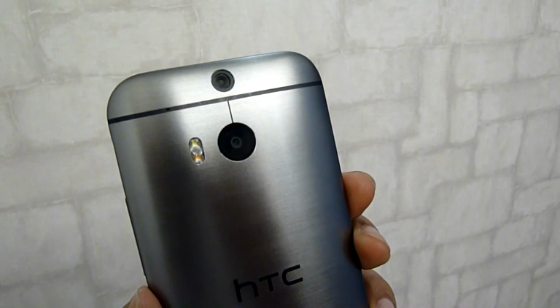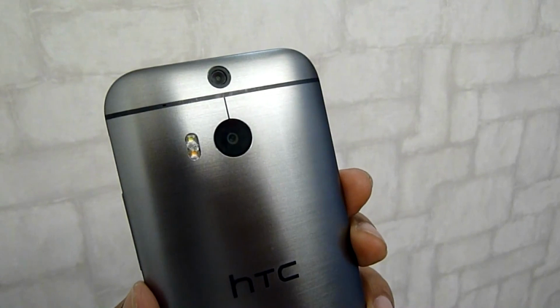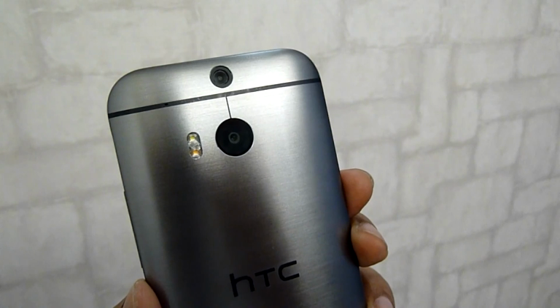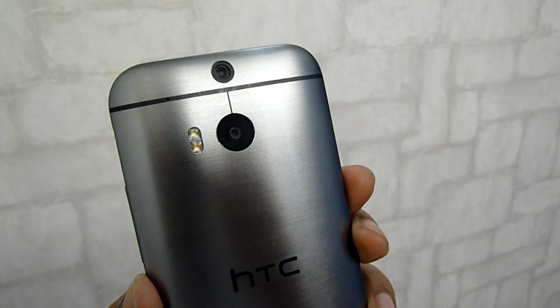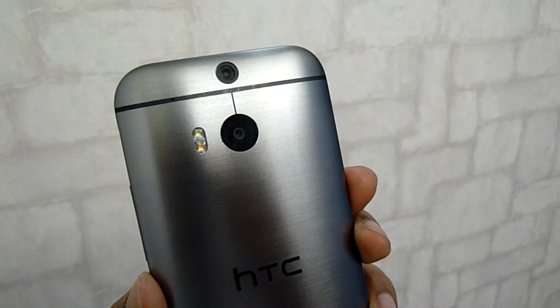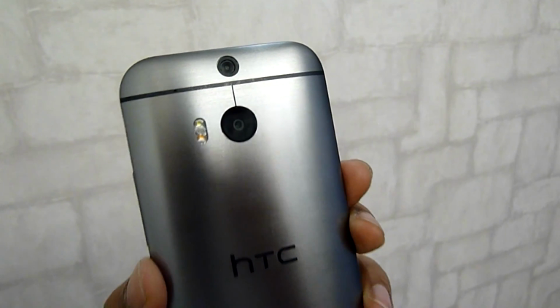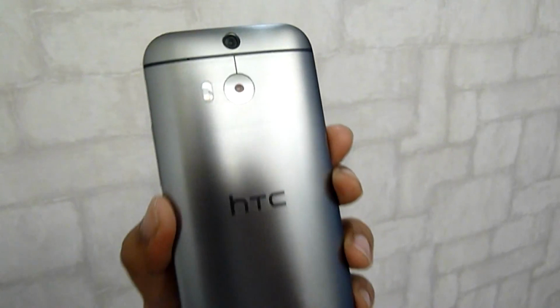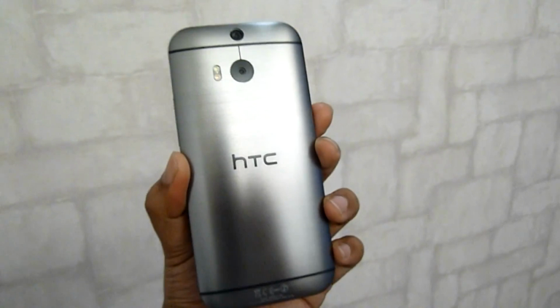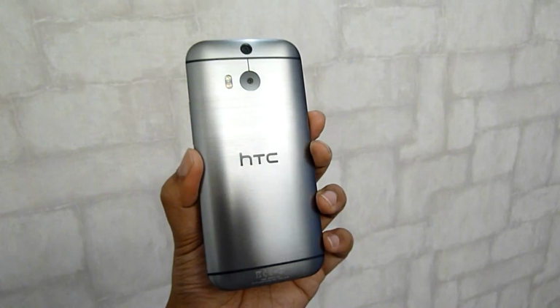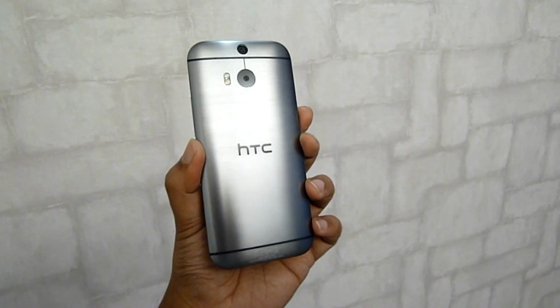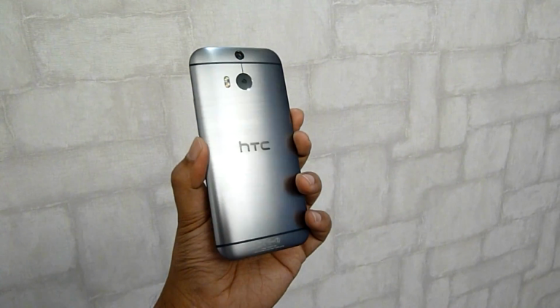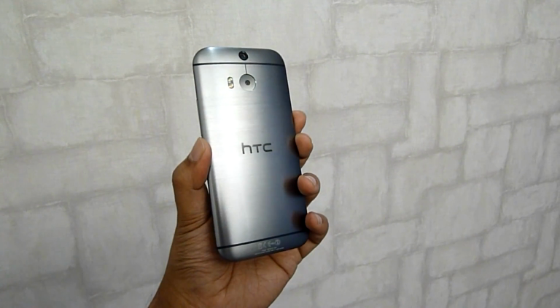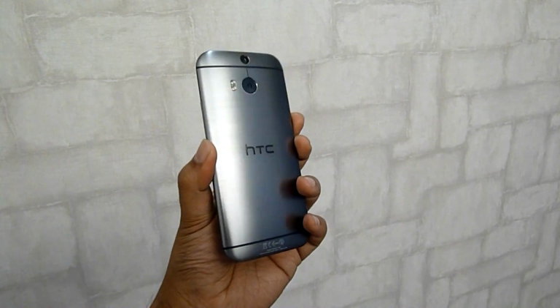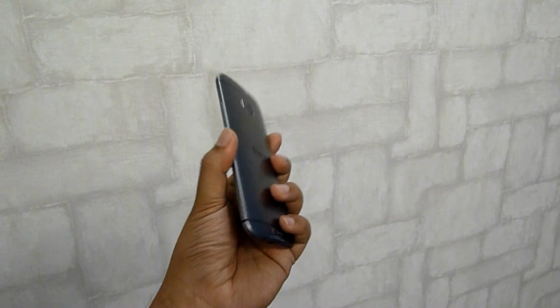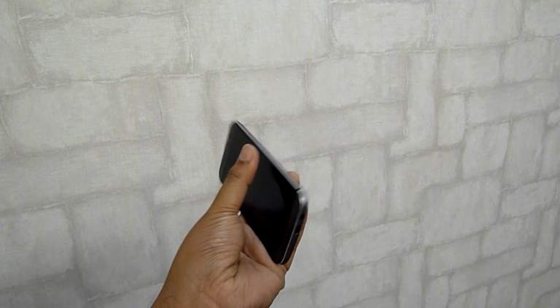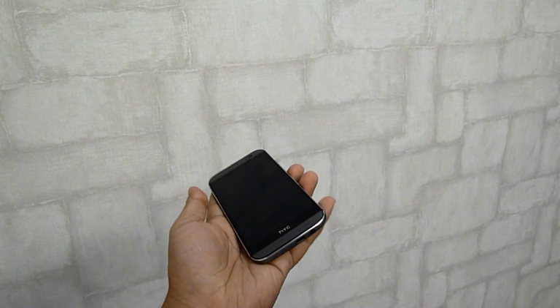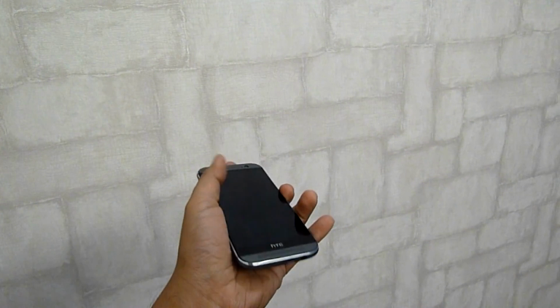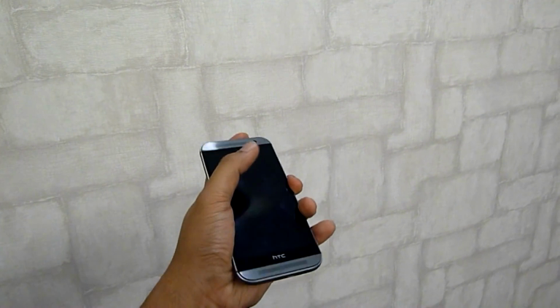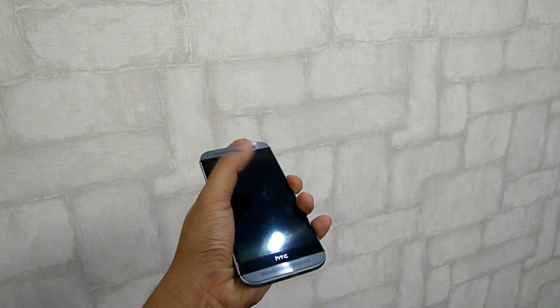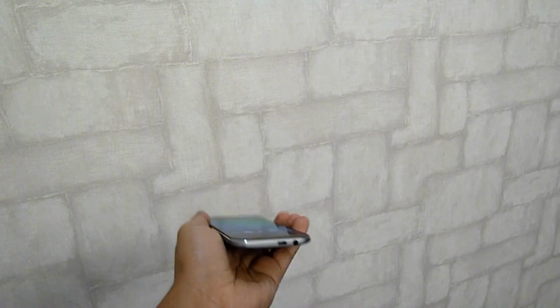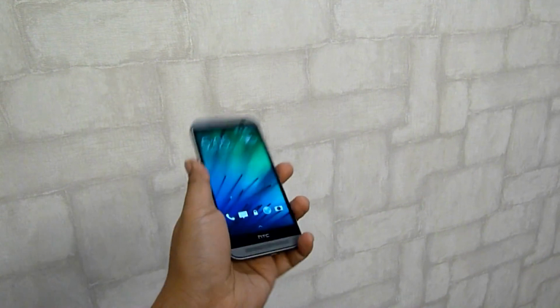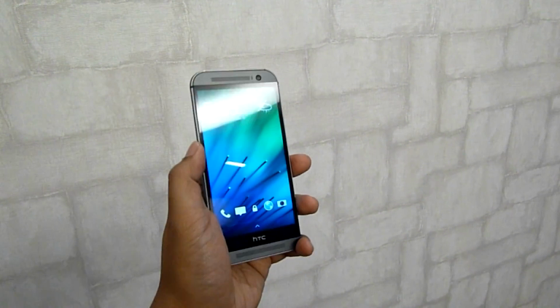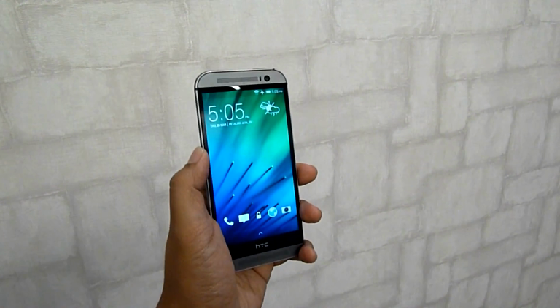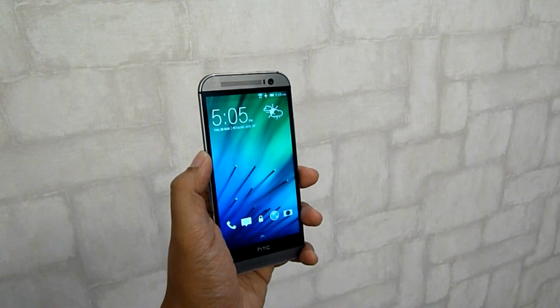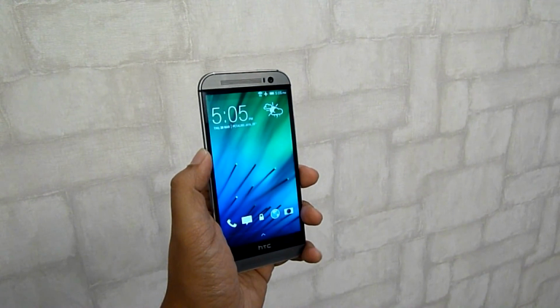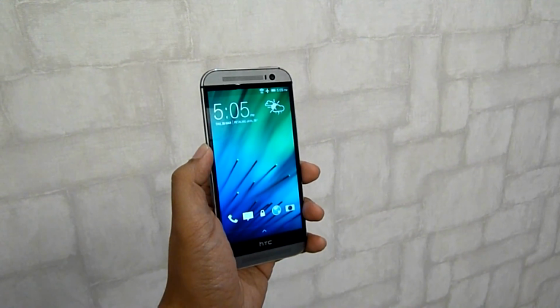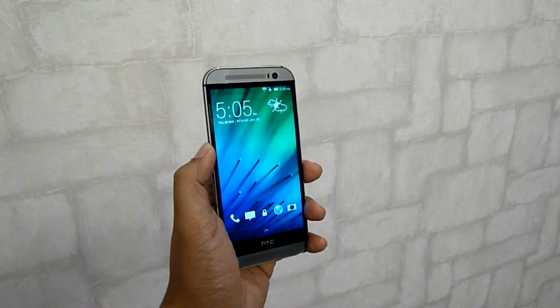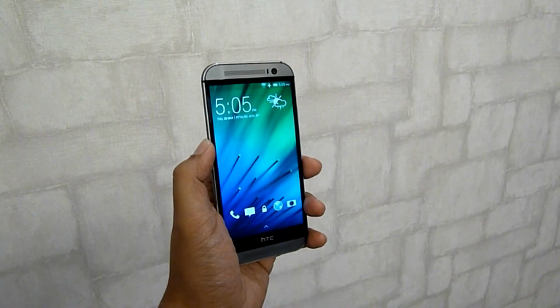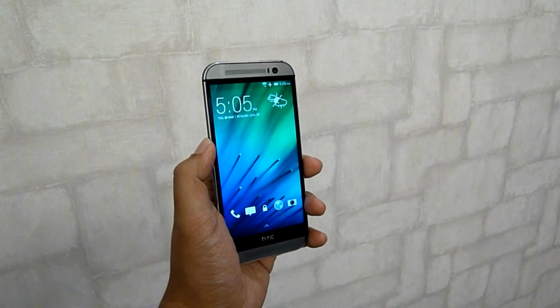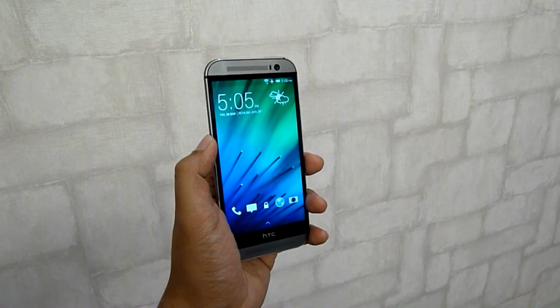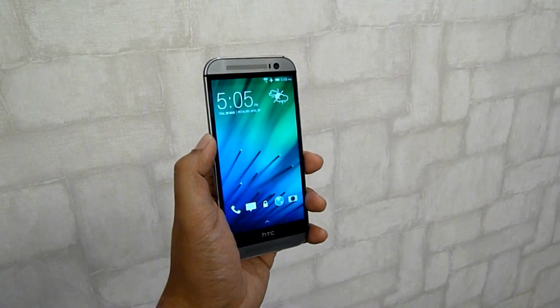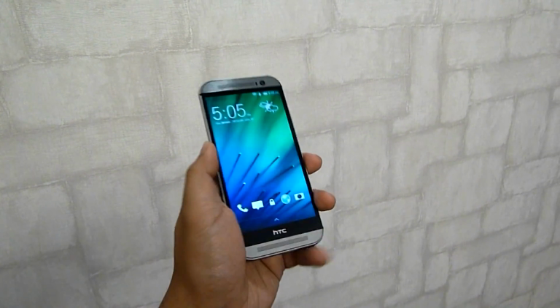So that's all for now, and this has been the first look at the all-new HTC One for 2014. Thanks for the likes and comments. For the latest news and reviews, do subscribe to our channel. This is SoyaChingchao.com — see you guys later.